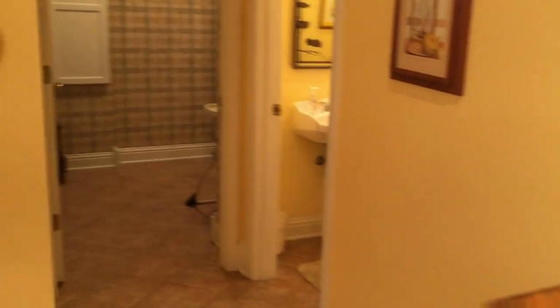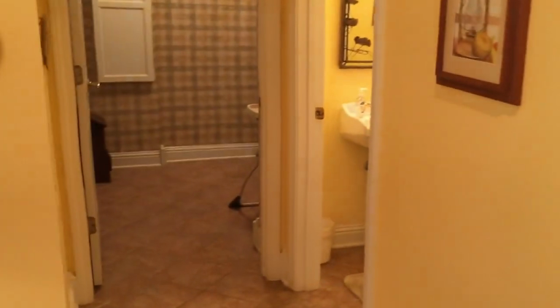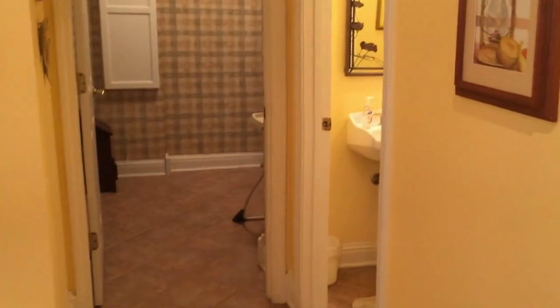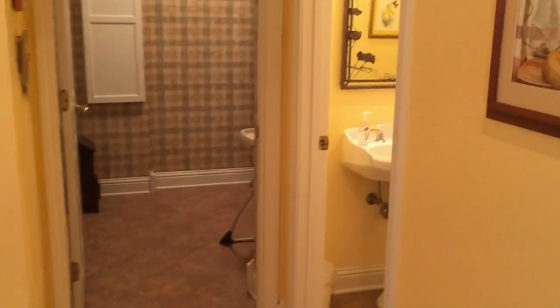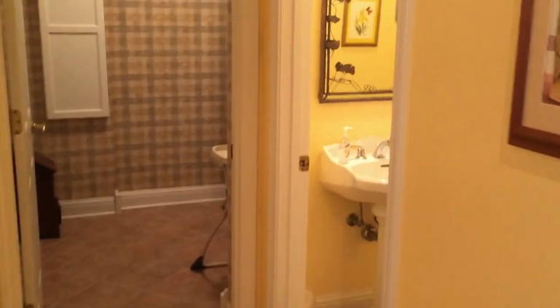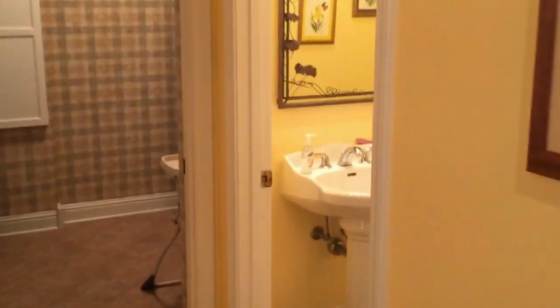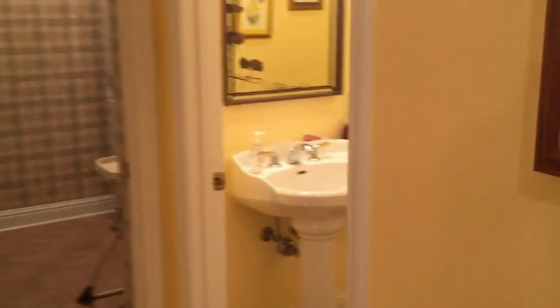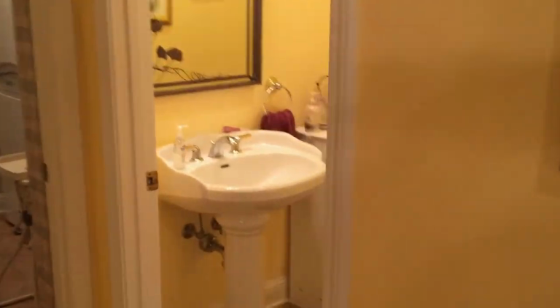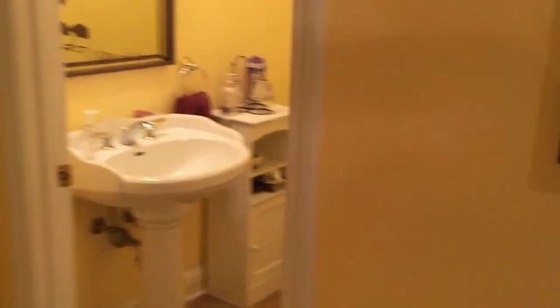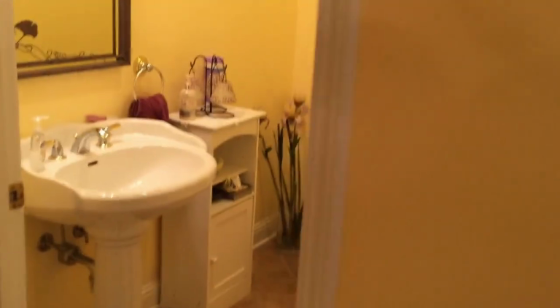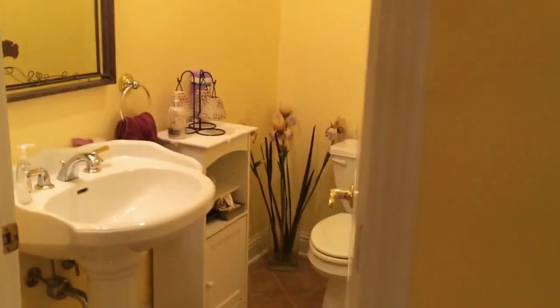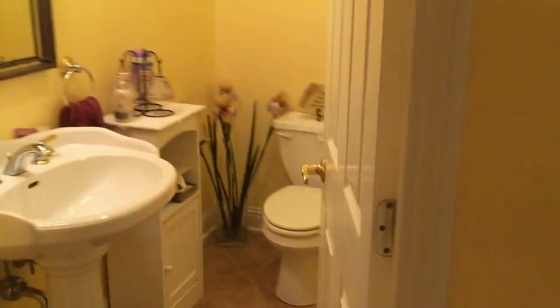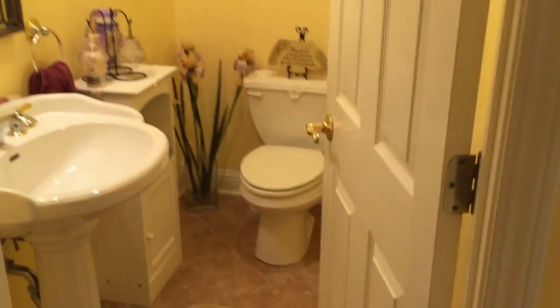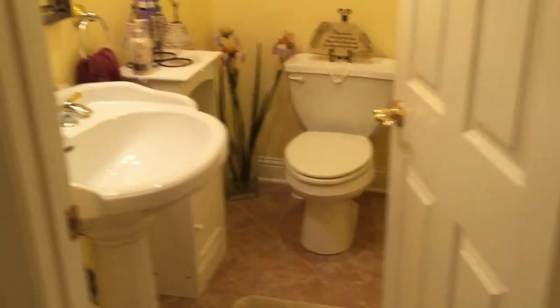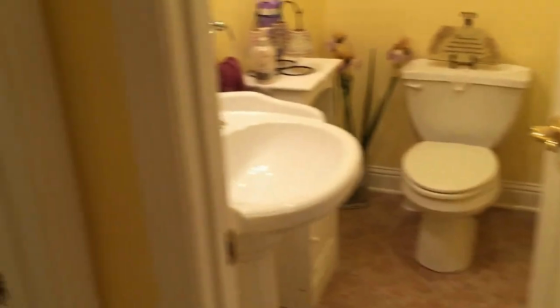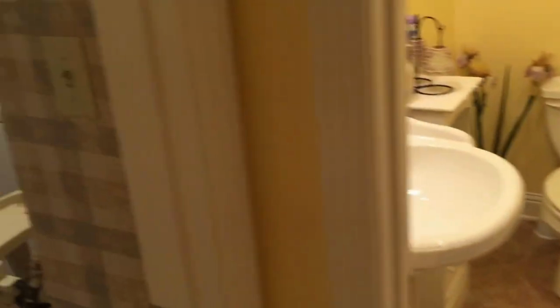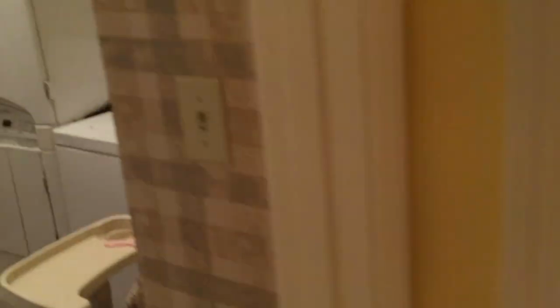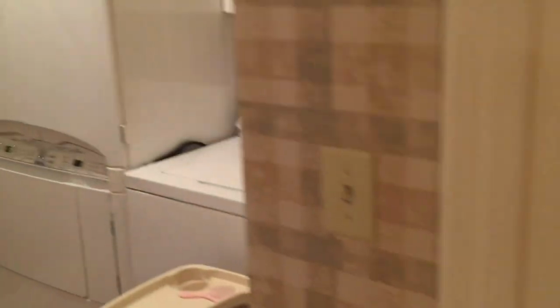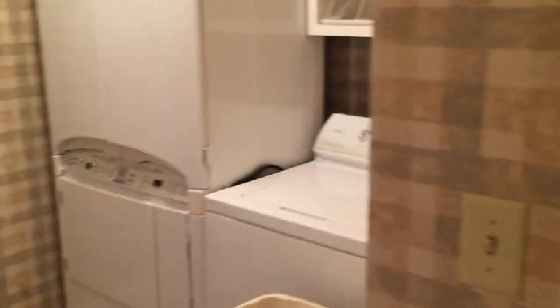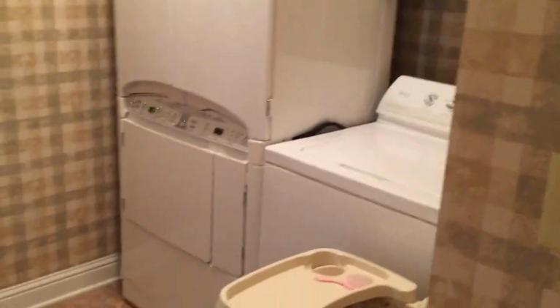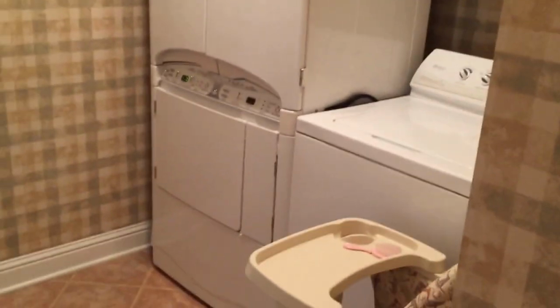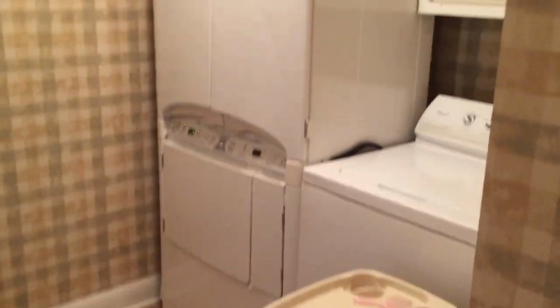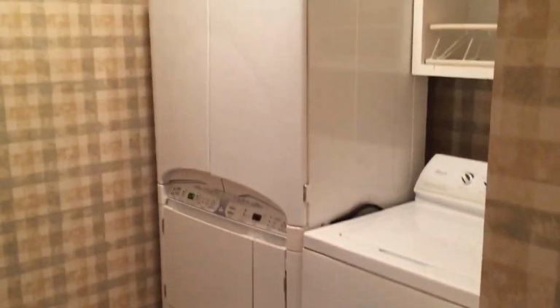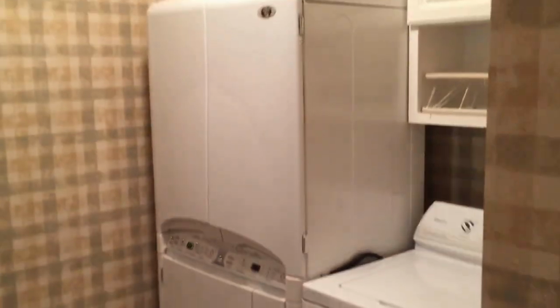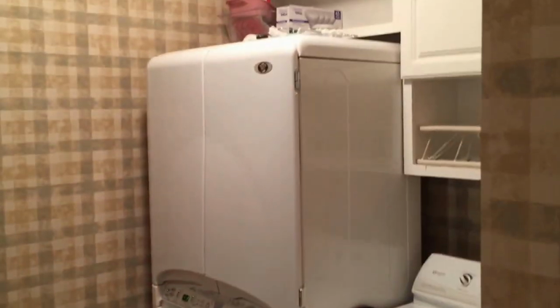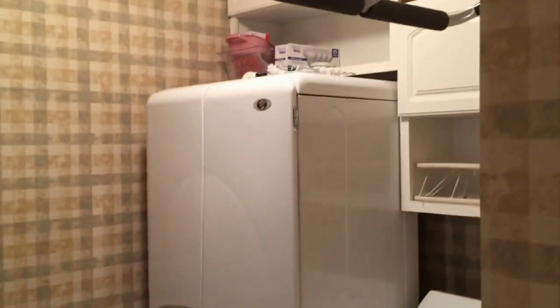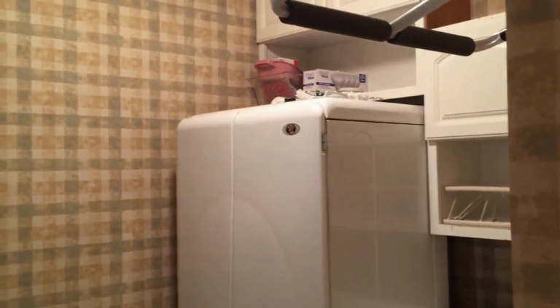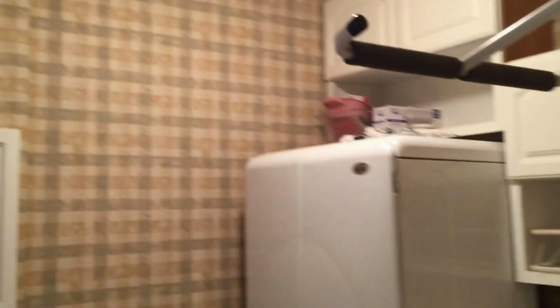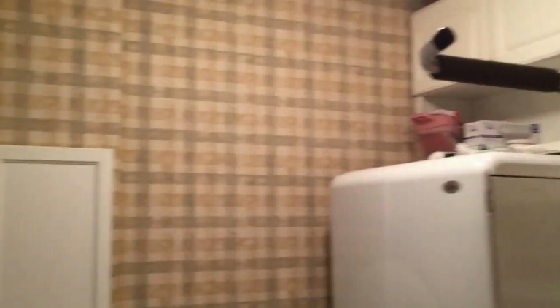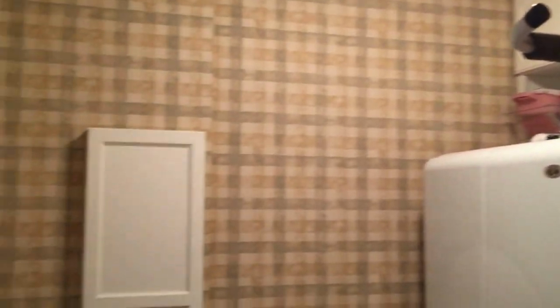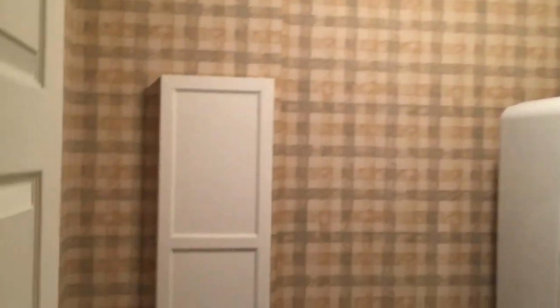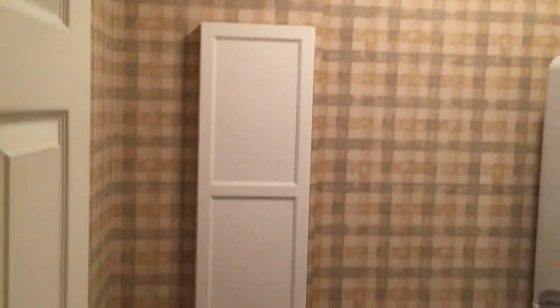Down the hall is another guest bathroom and an oversized laundry room. The washer and dryer stay with the home.